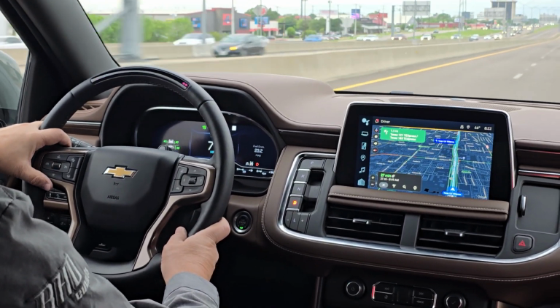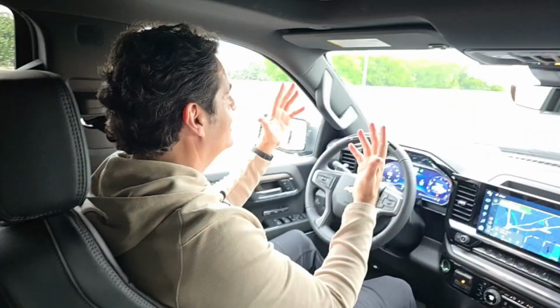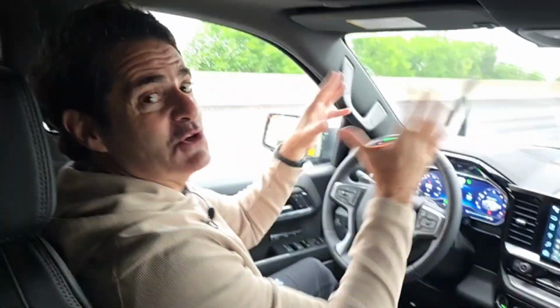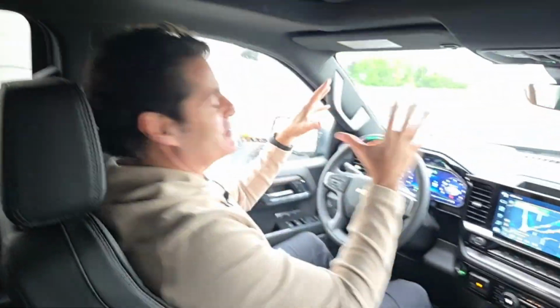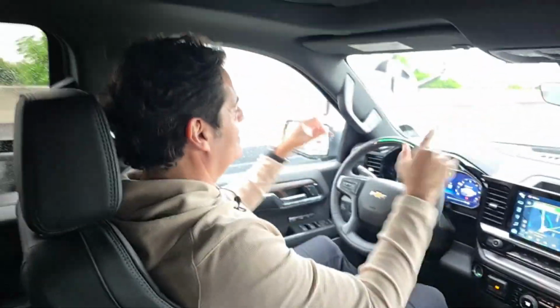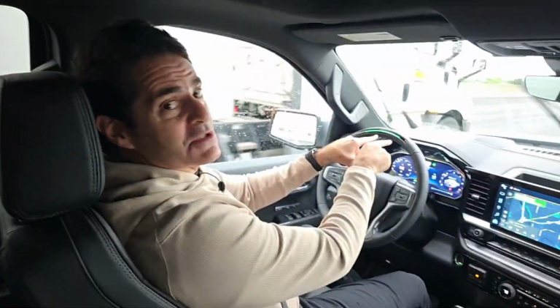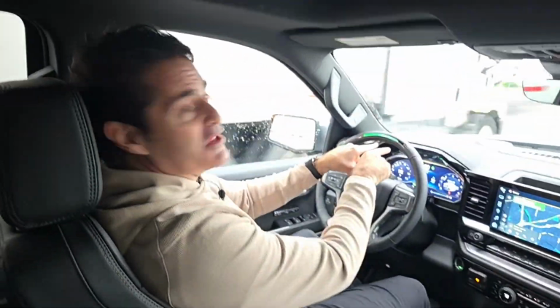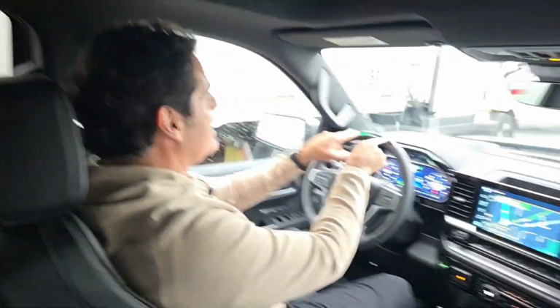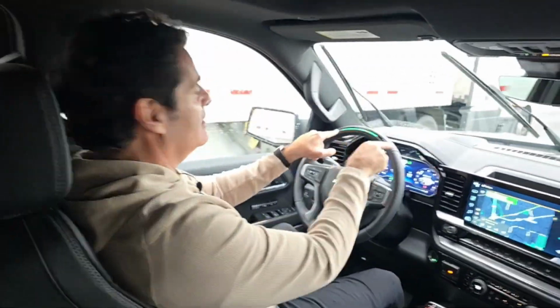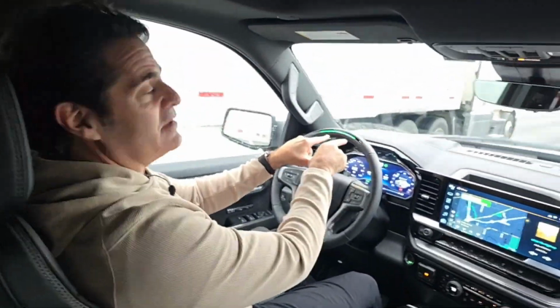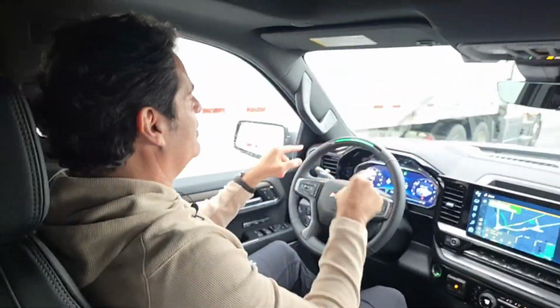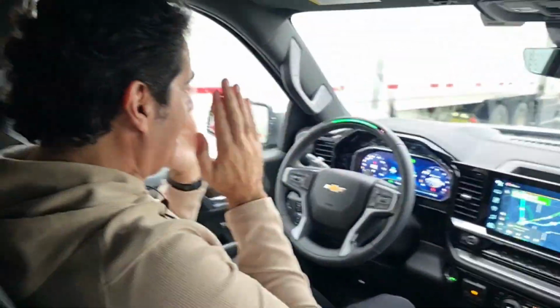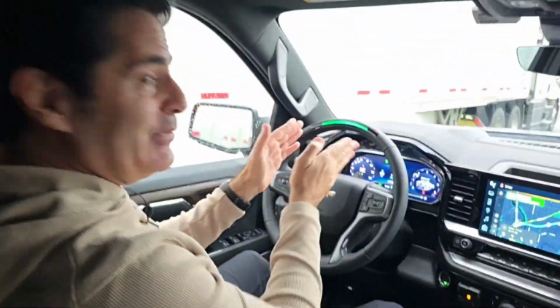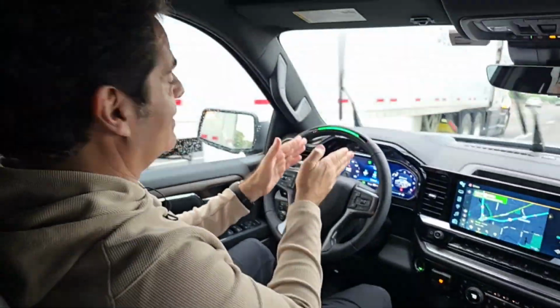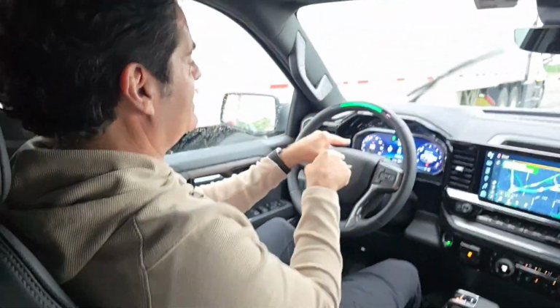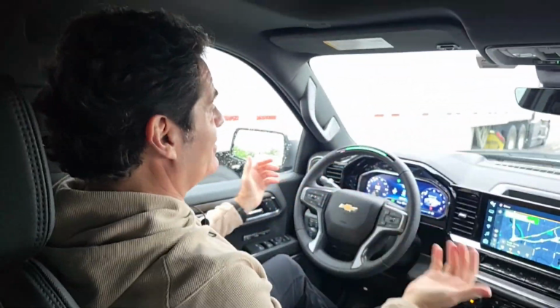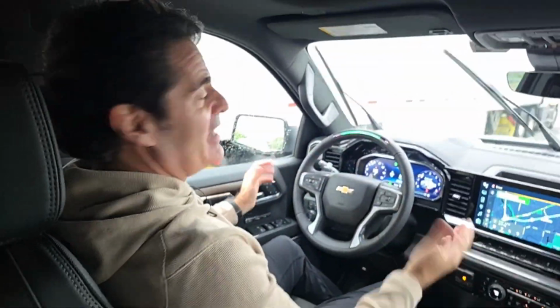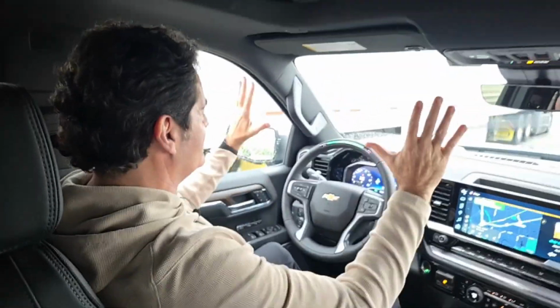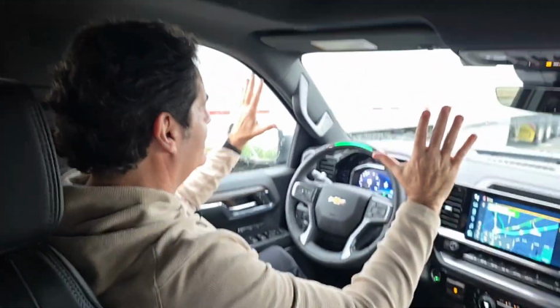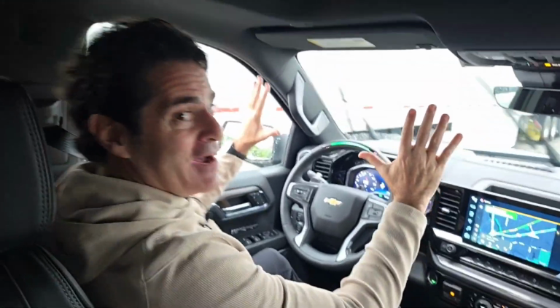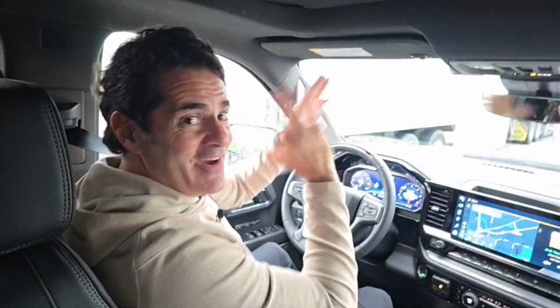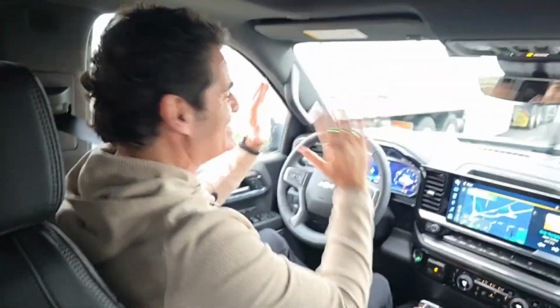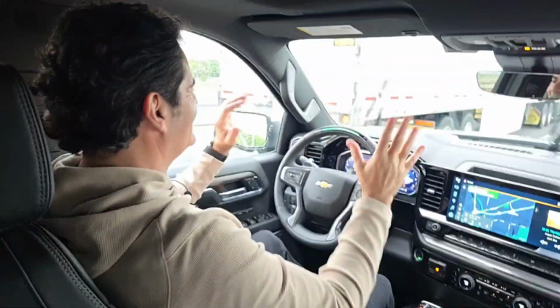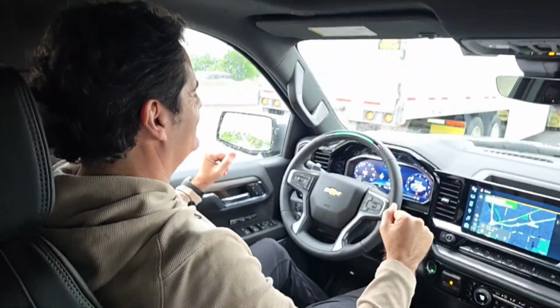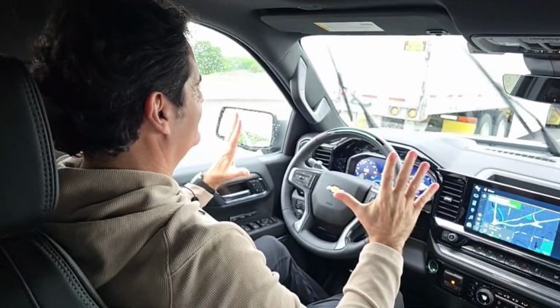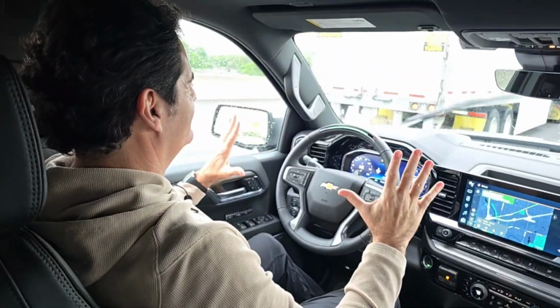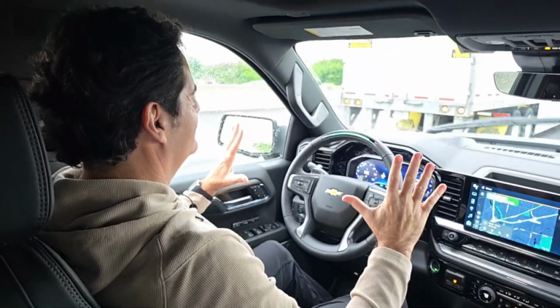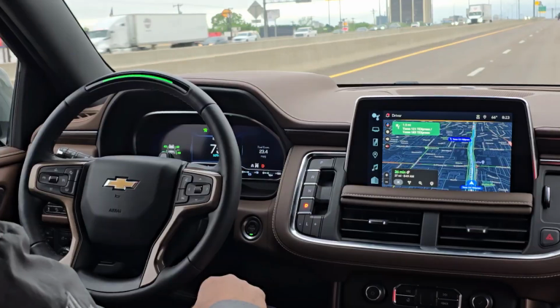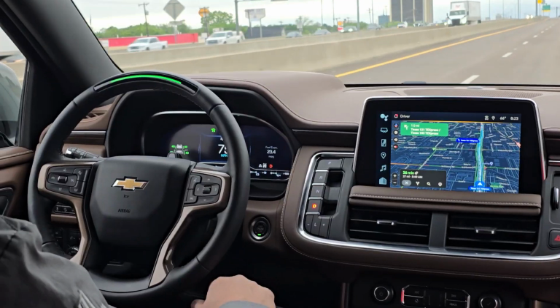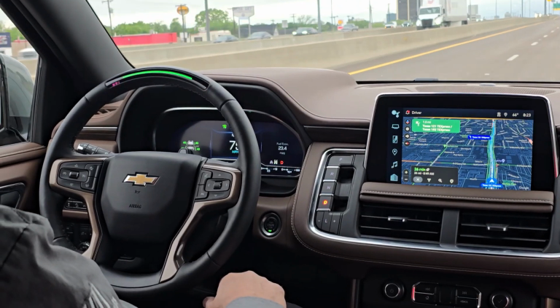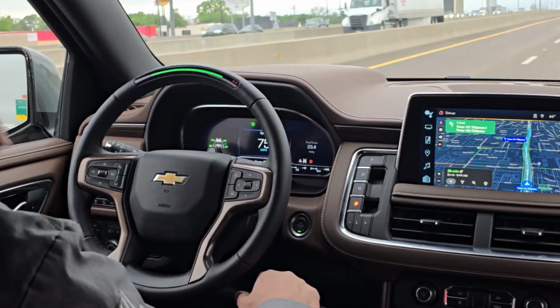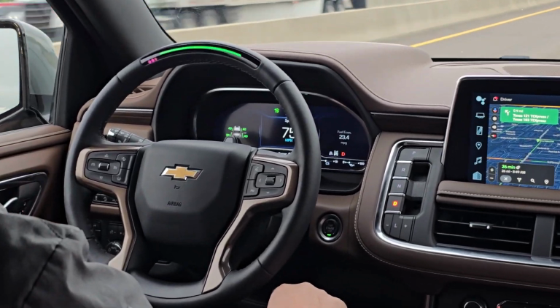This is Super Cruise. Notice the green right here on the steering wheel. I've got to keep looking forward because this camera is watching my eyes — but look, ma, no hands! No hands on the wheel.